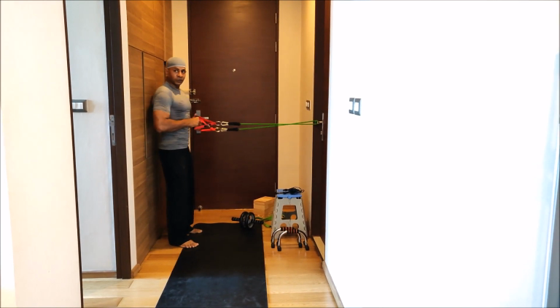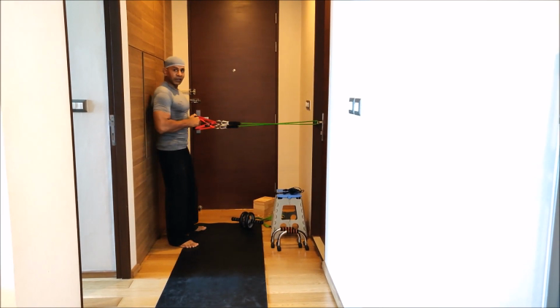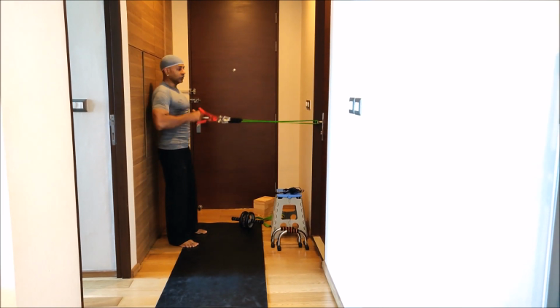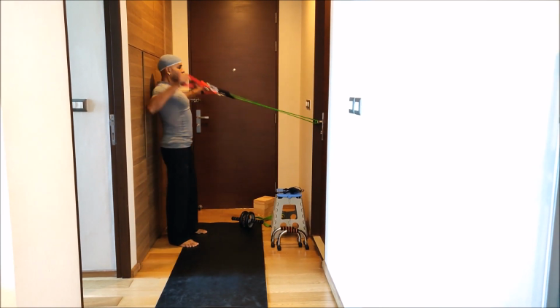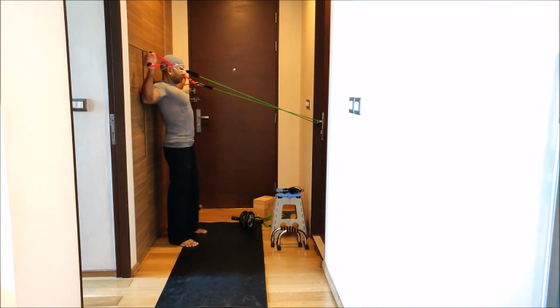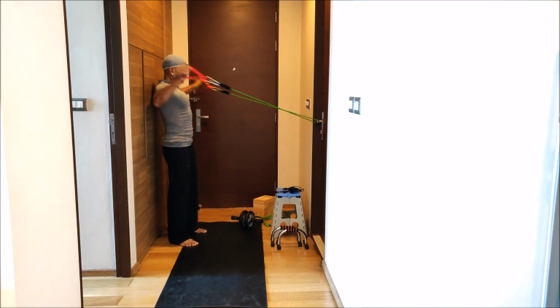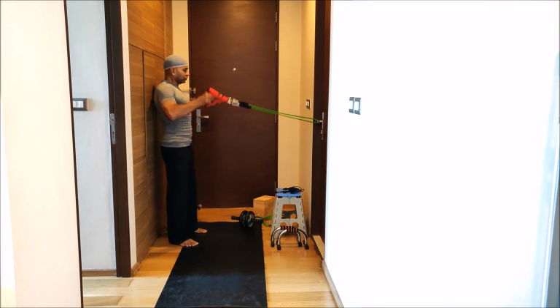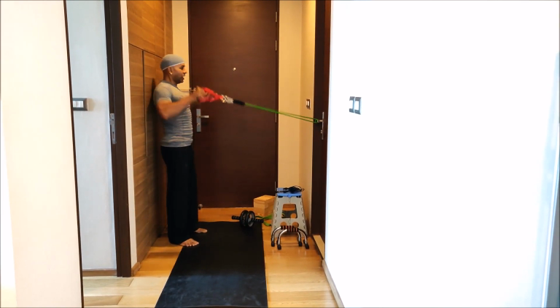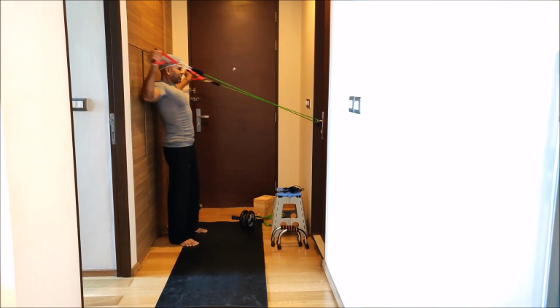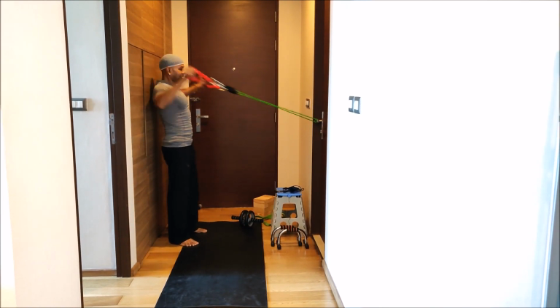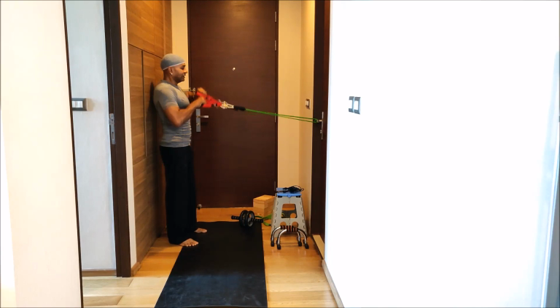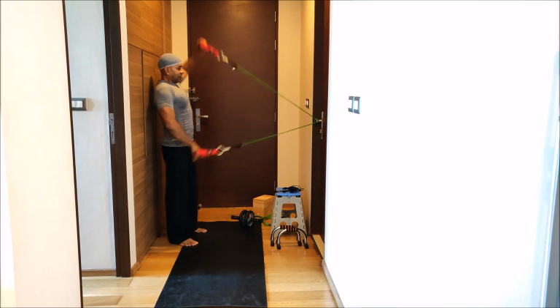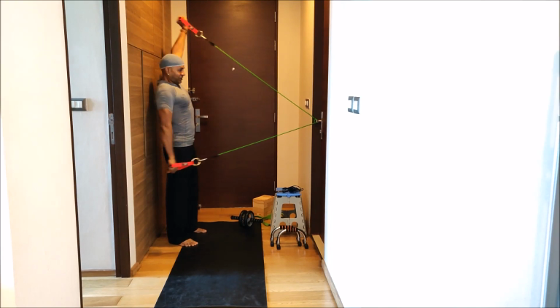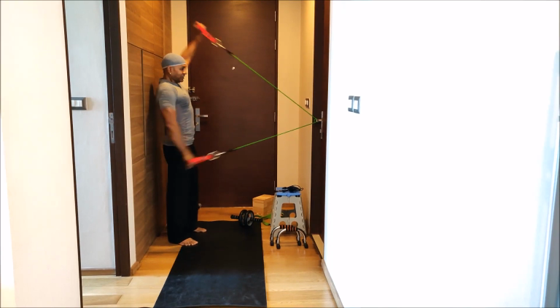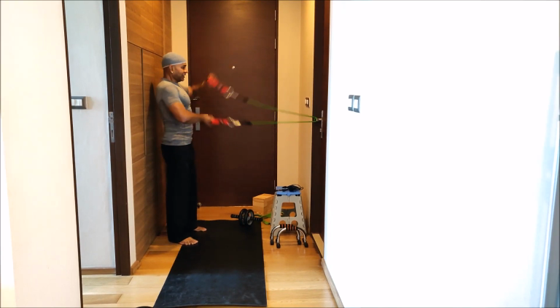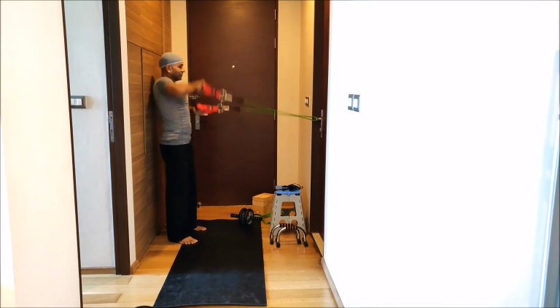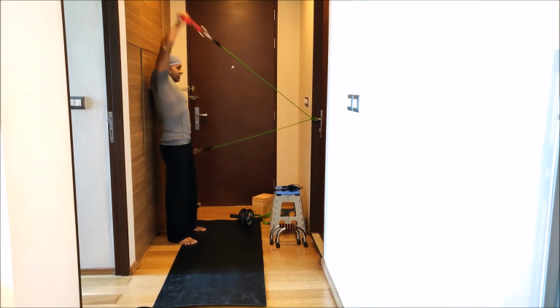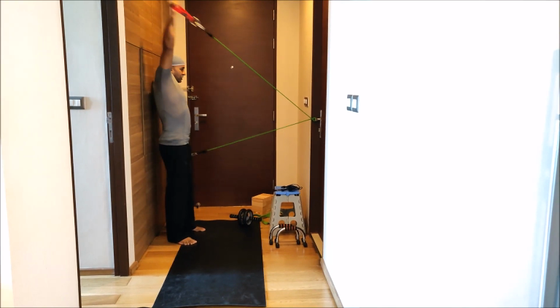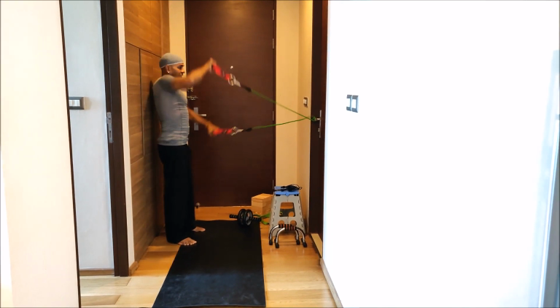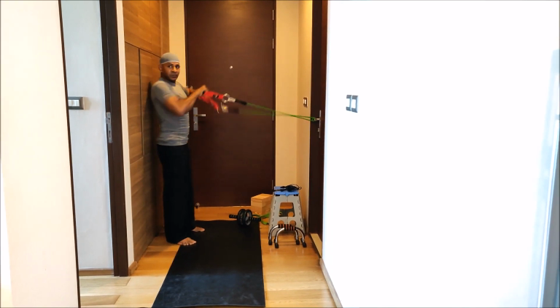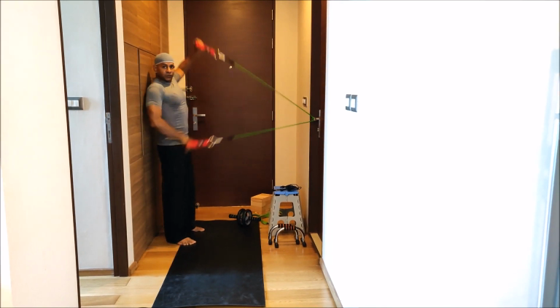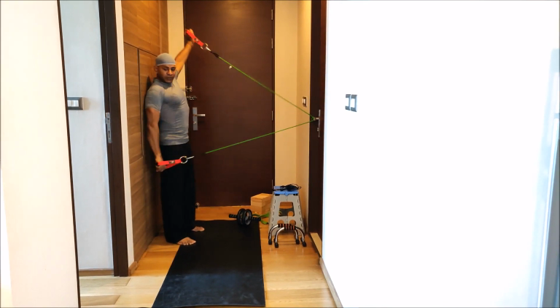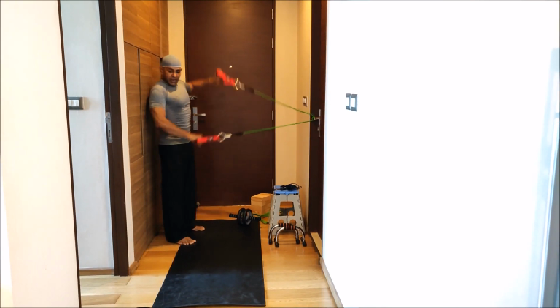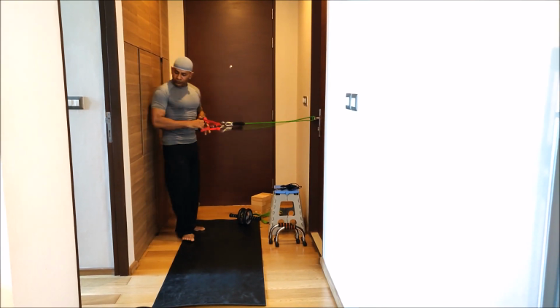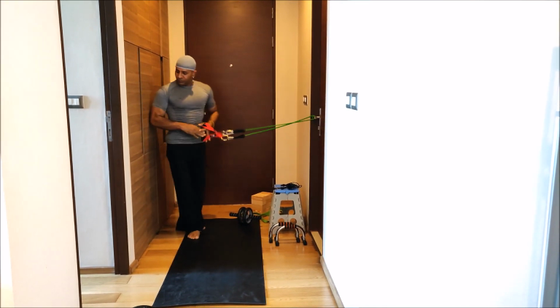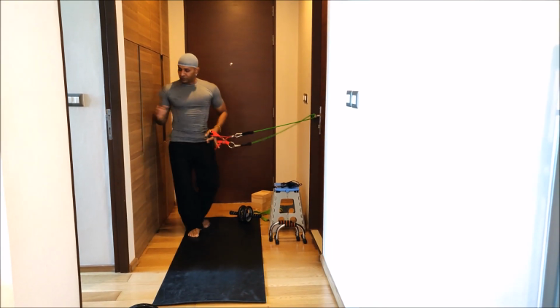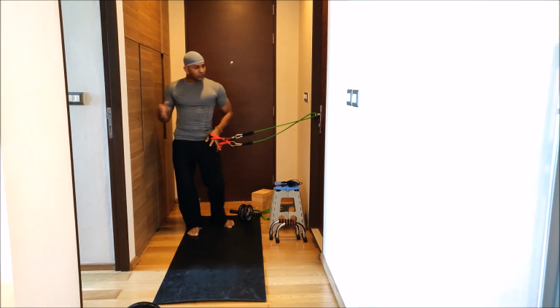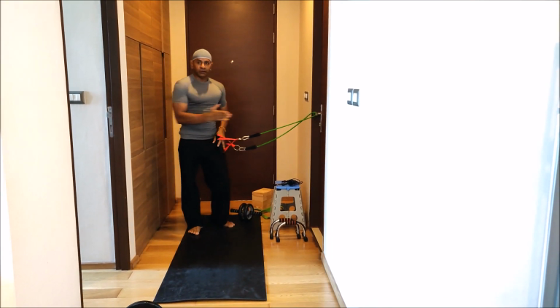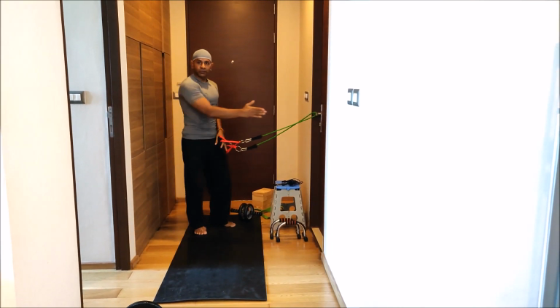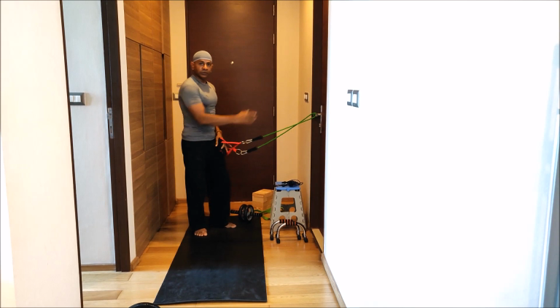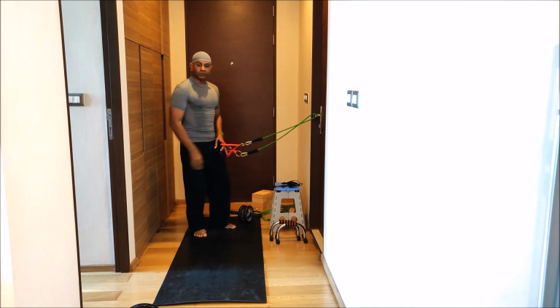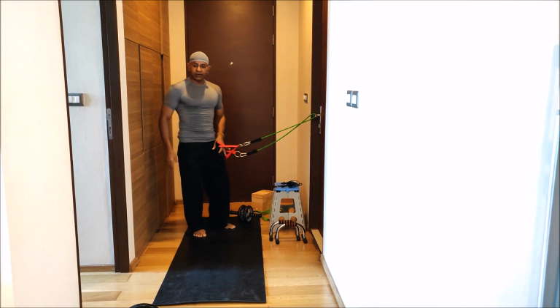Then you can do some exercises with it — like this. So this place is good enough for you to train.